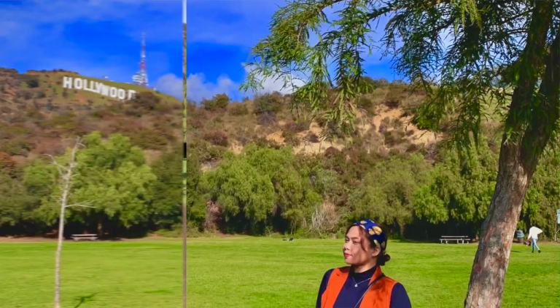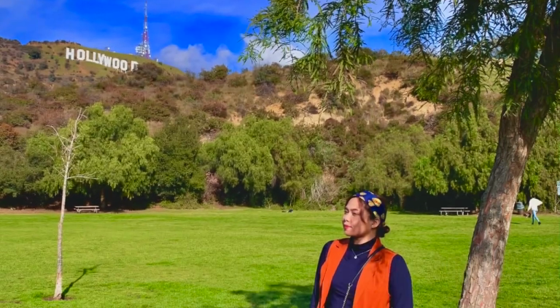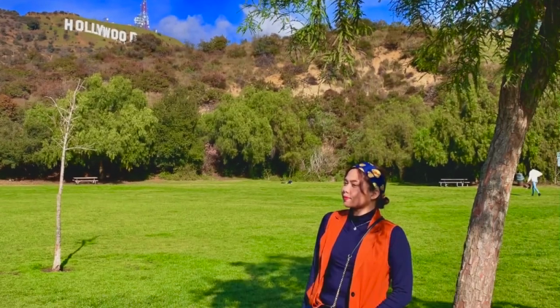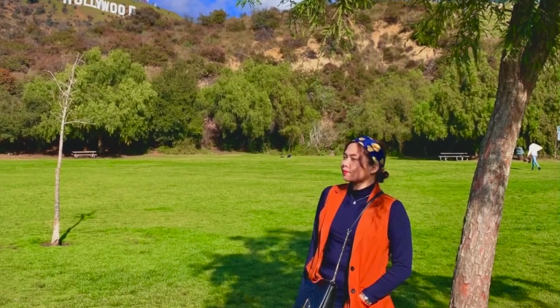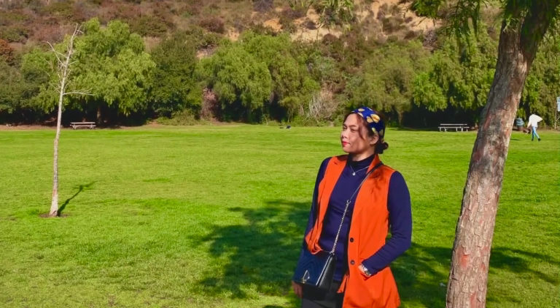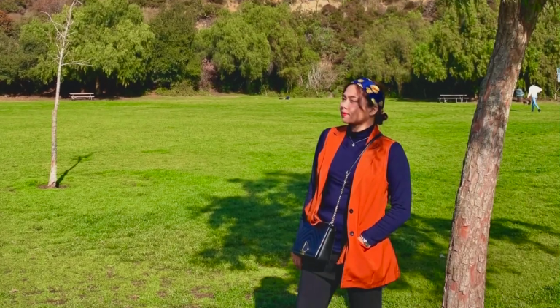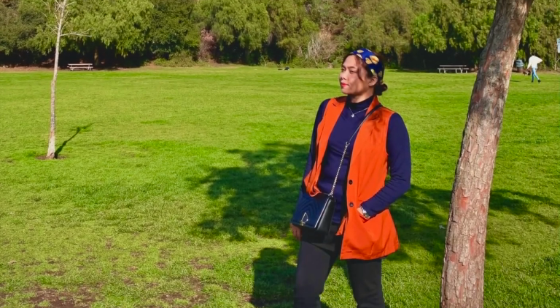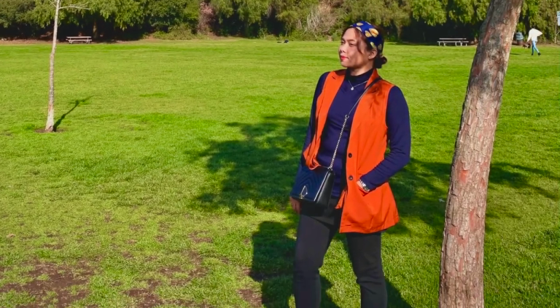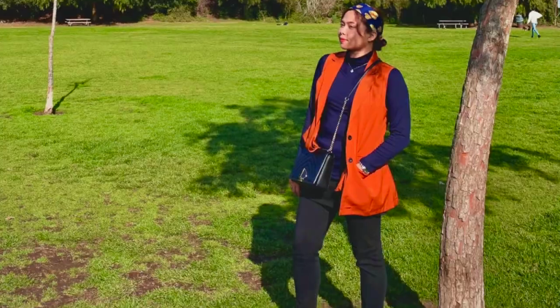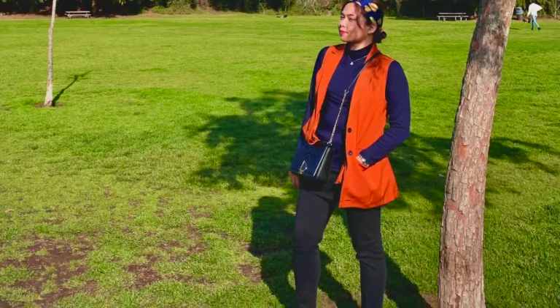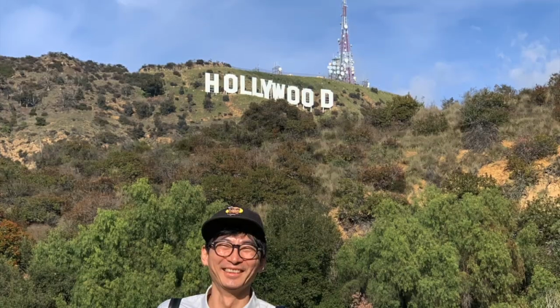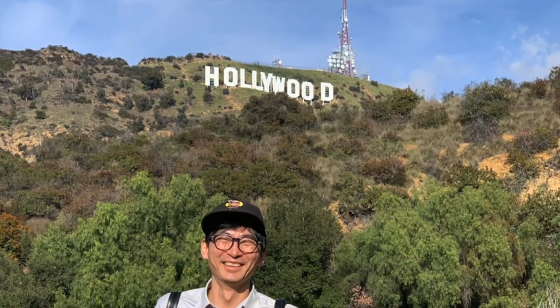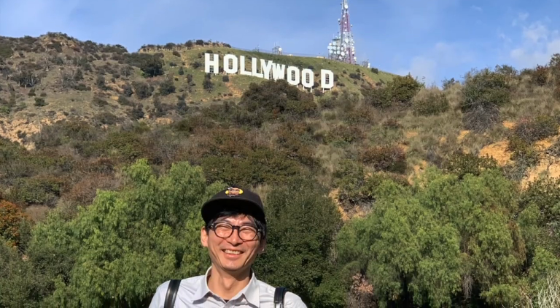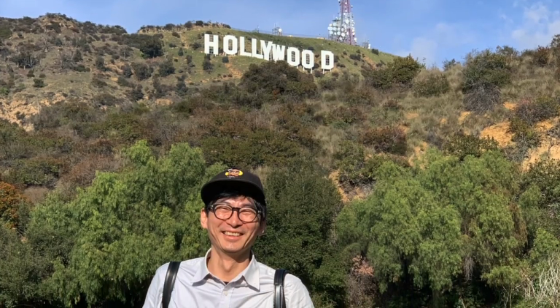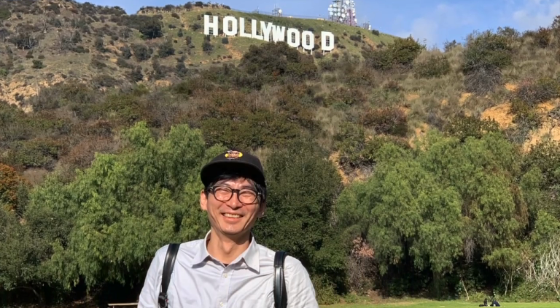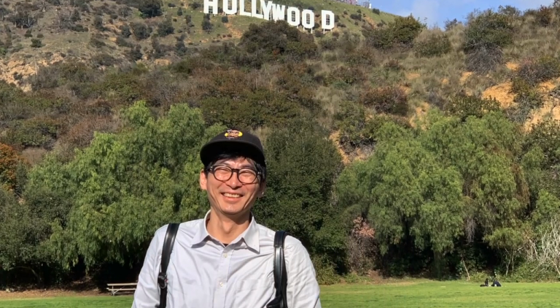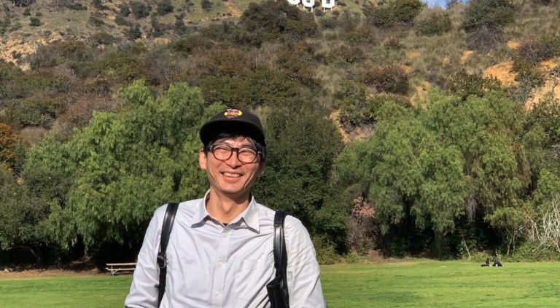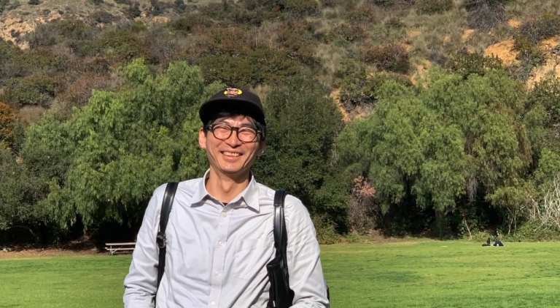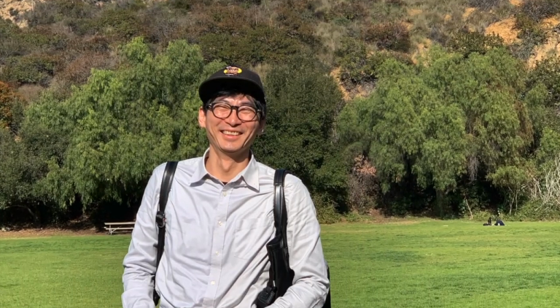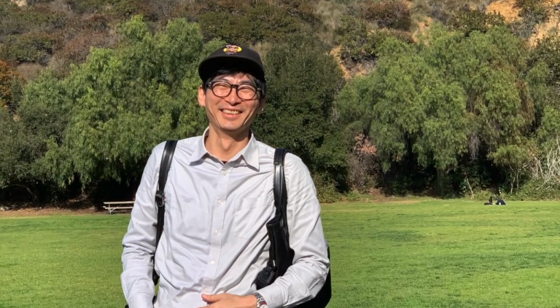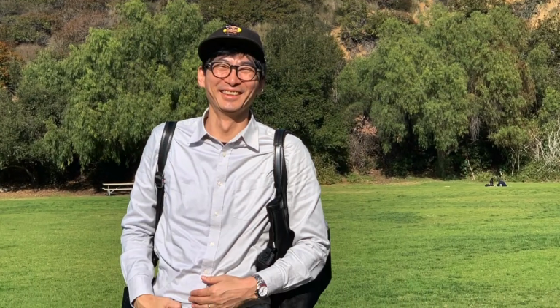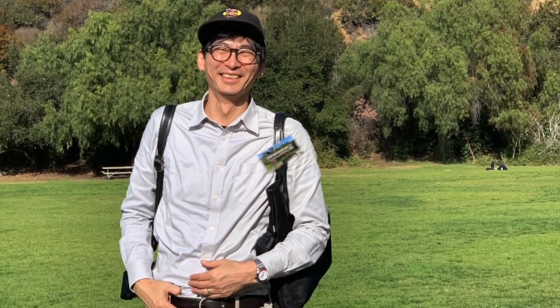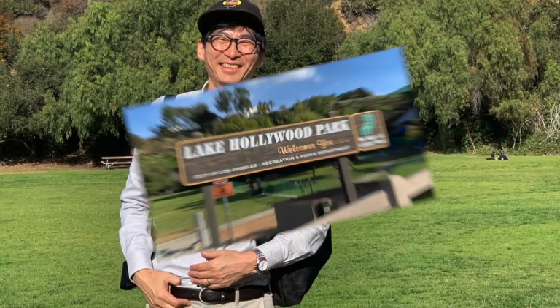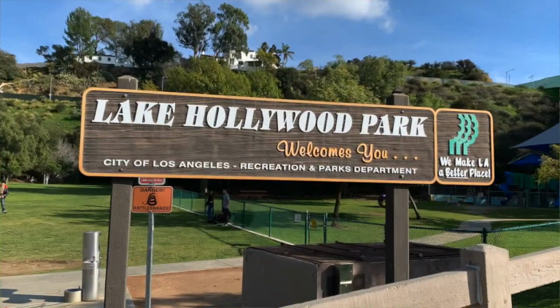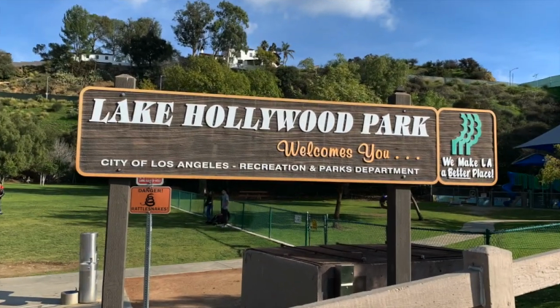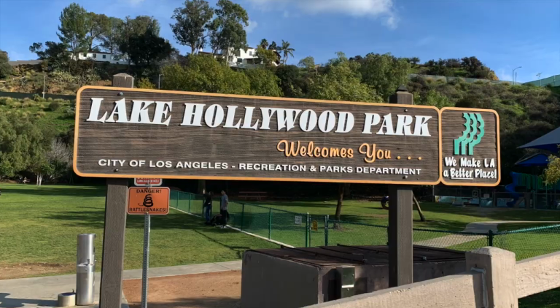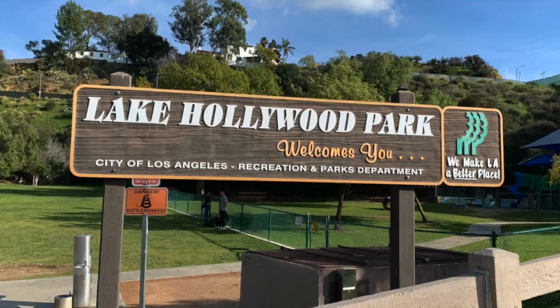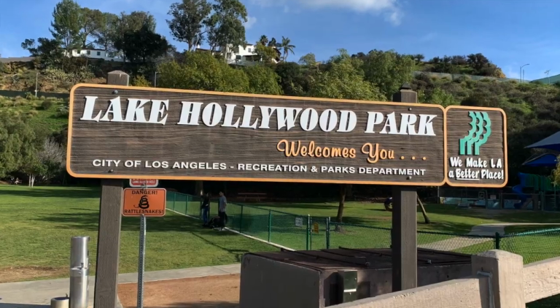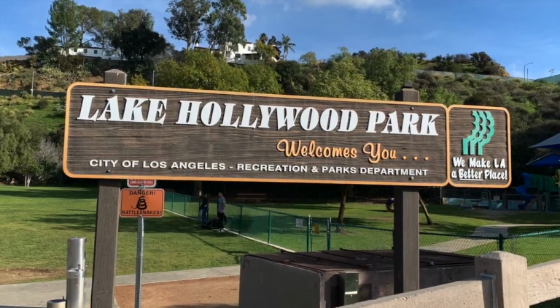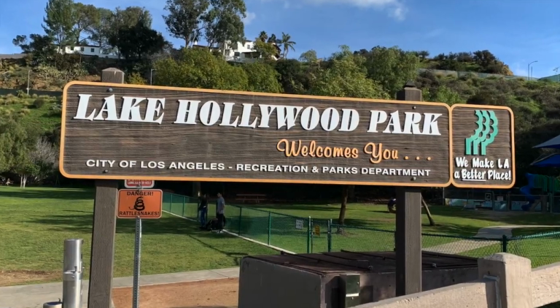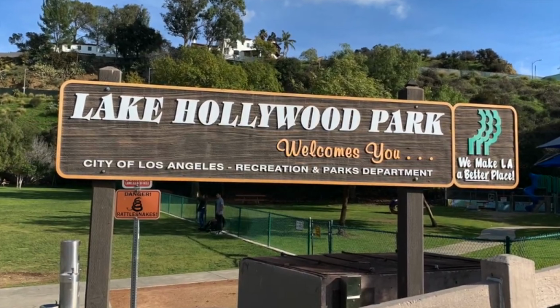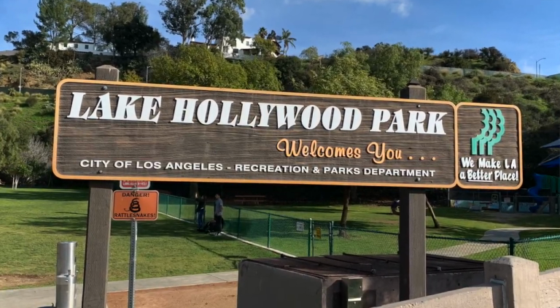One more thing about this place is it's really great for Instagram and there are only a few people. So it's spacious and you can really take a lot of pictures.